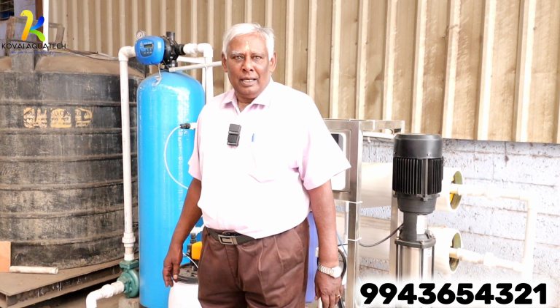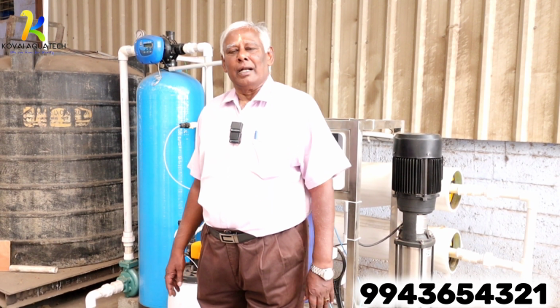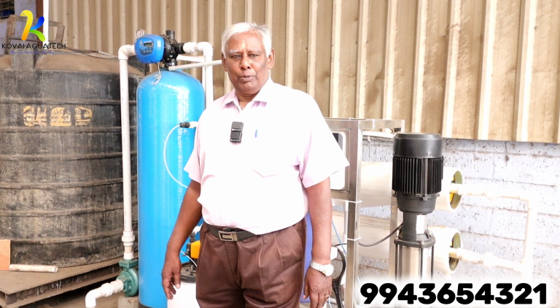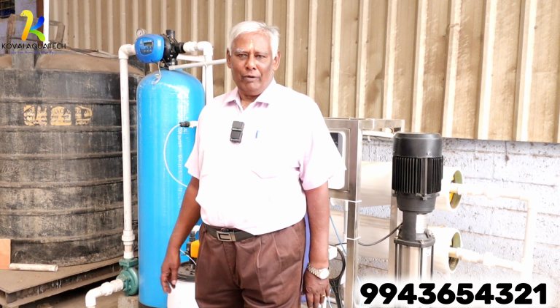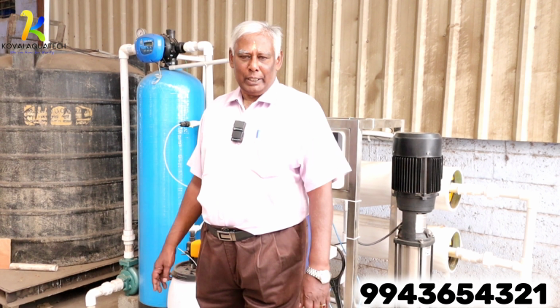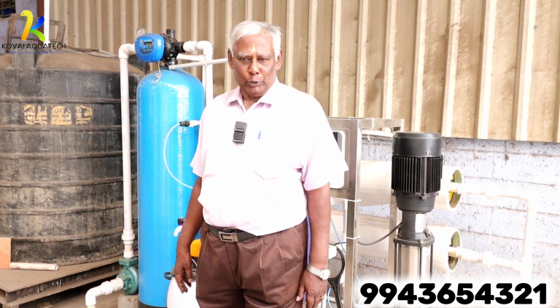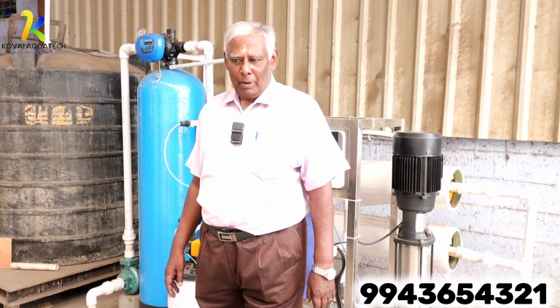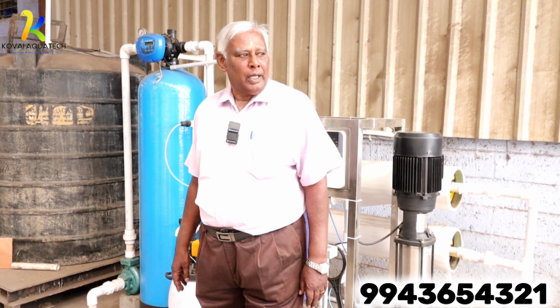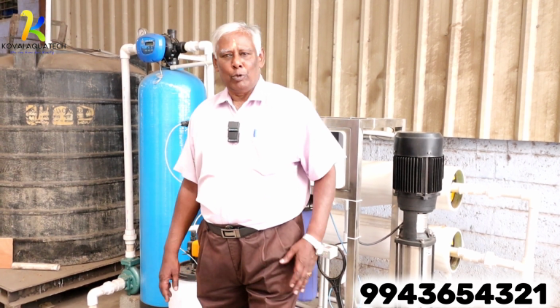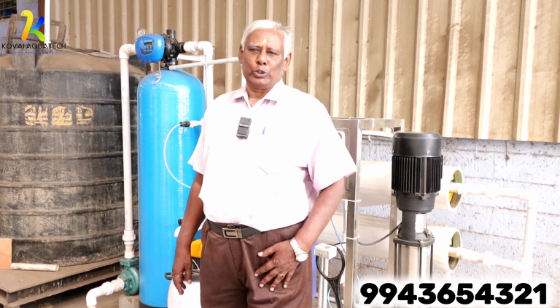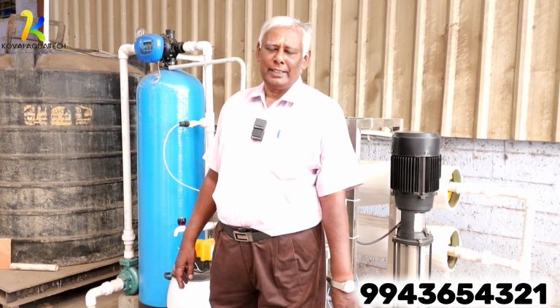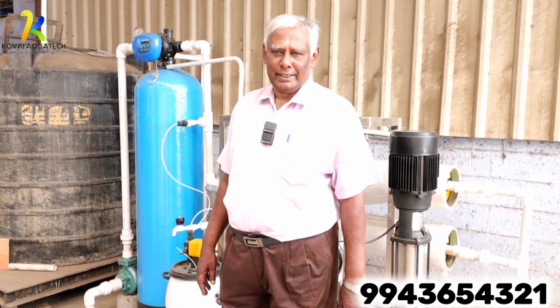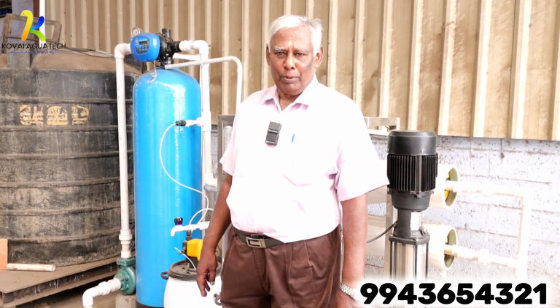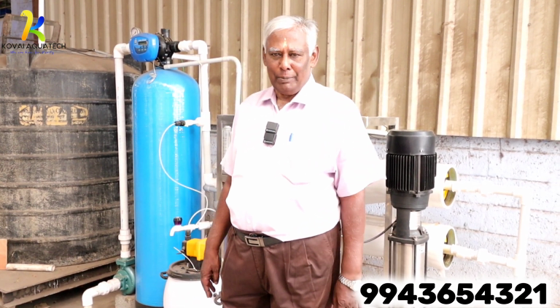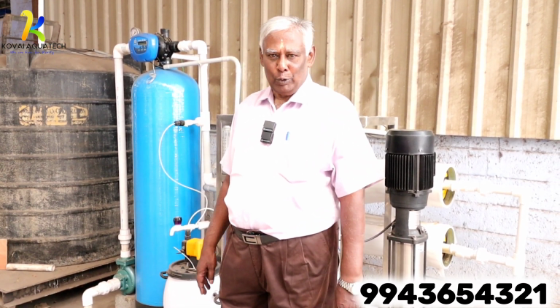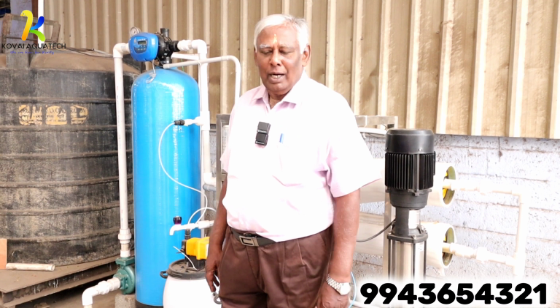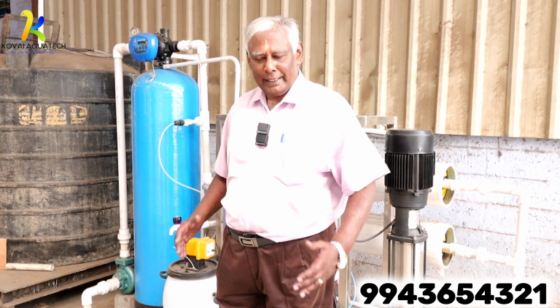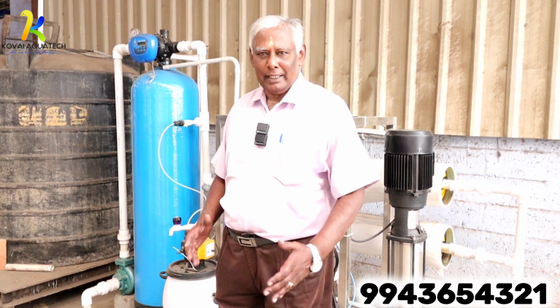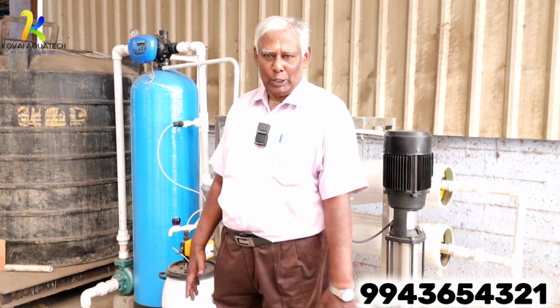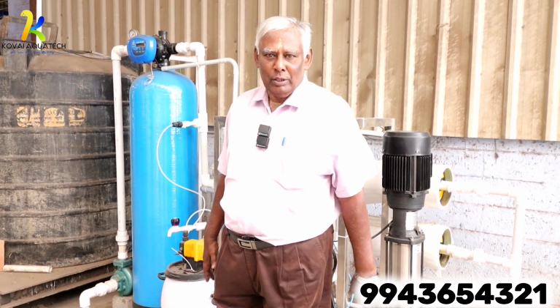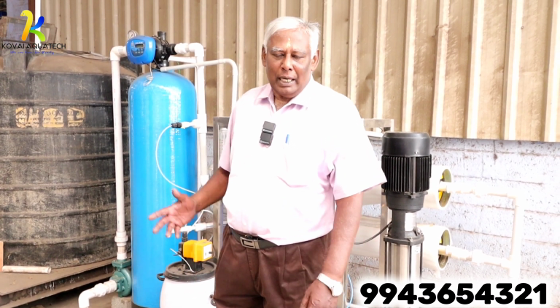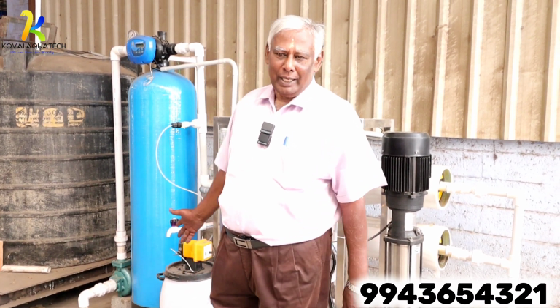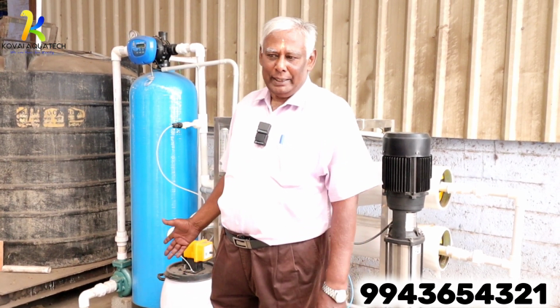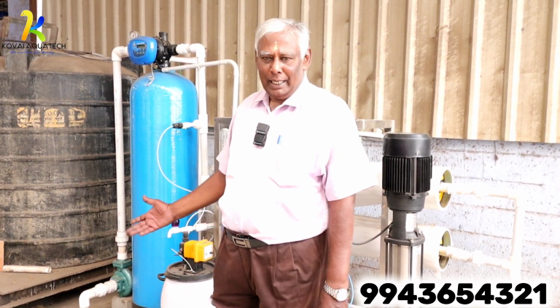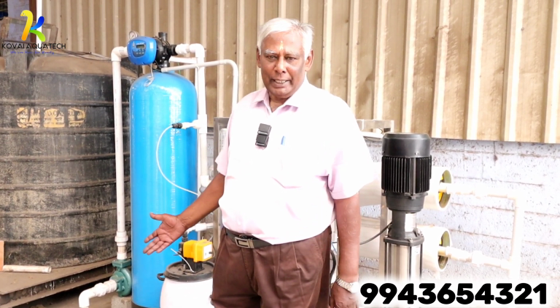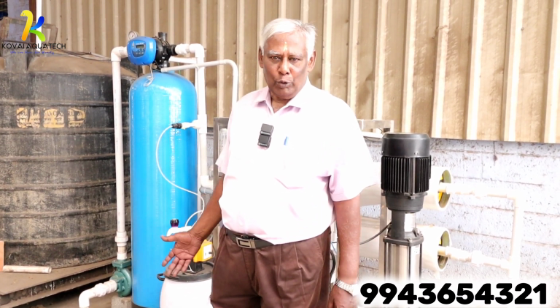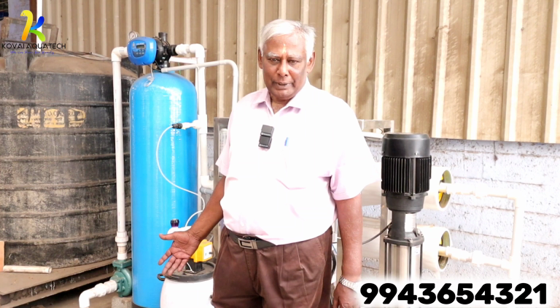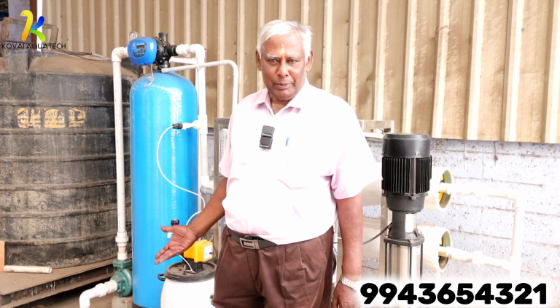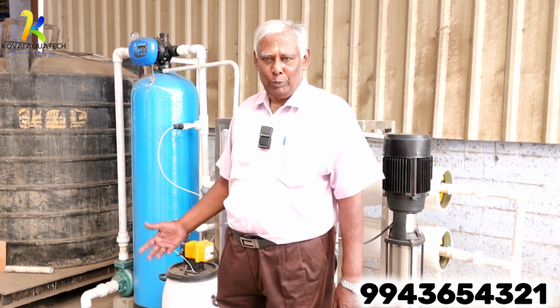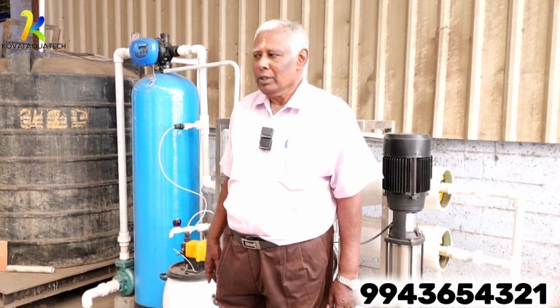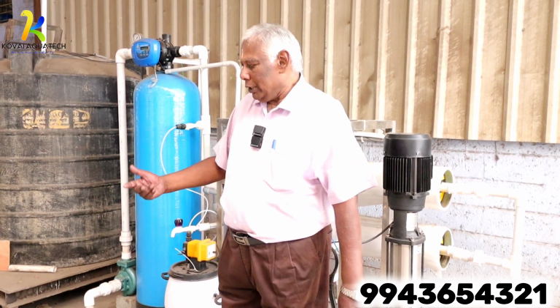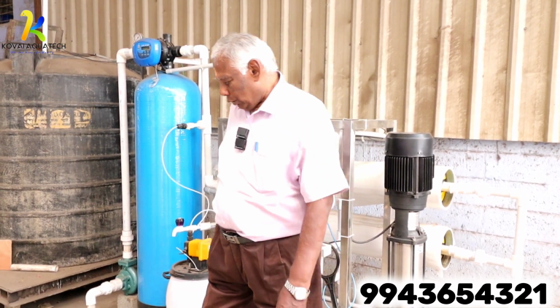I am Raghu Paji. Now we are going to talk about a 2,000 liters per hour industrial water treatment plant.